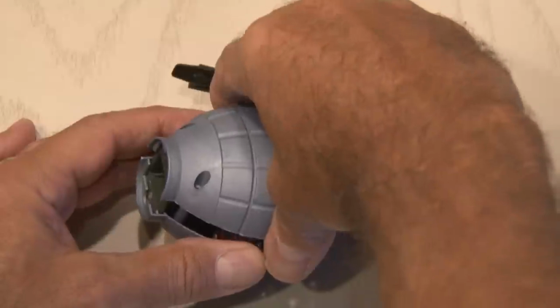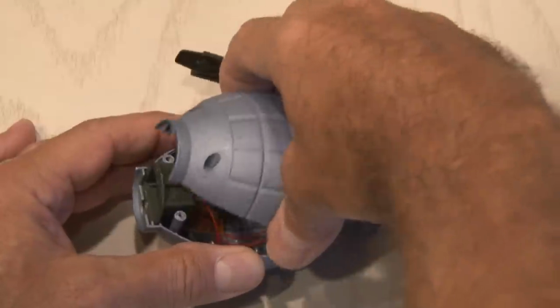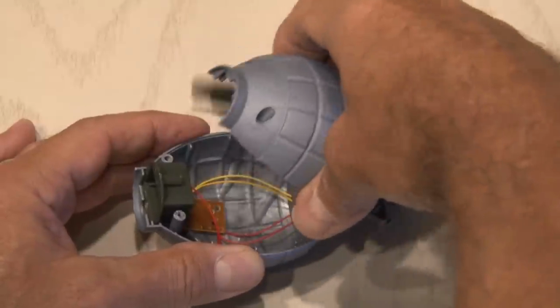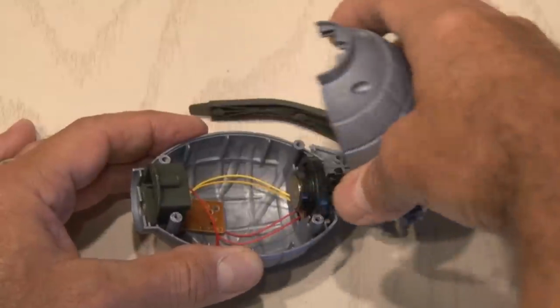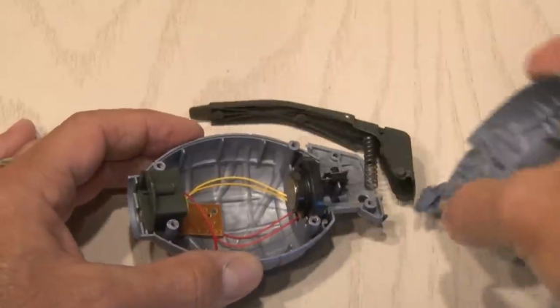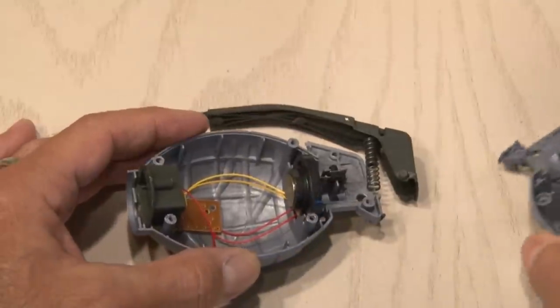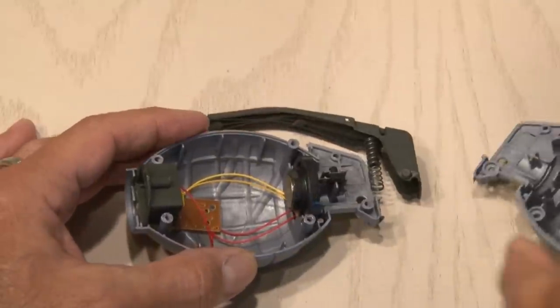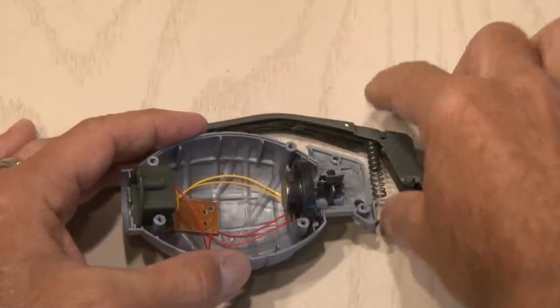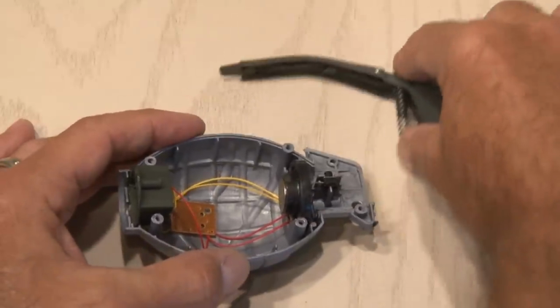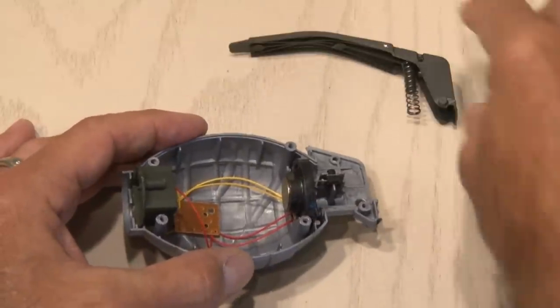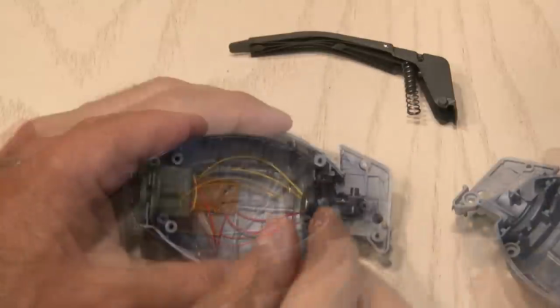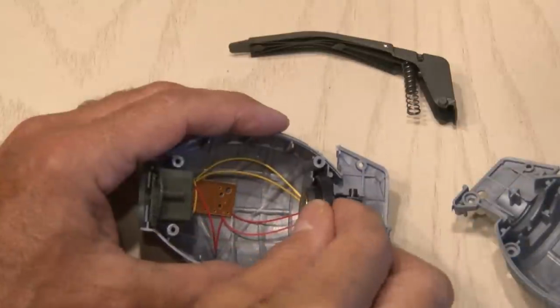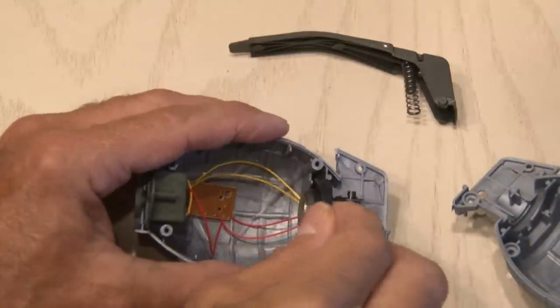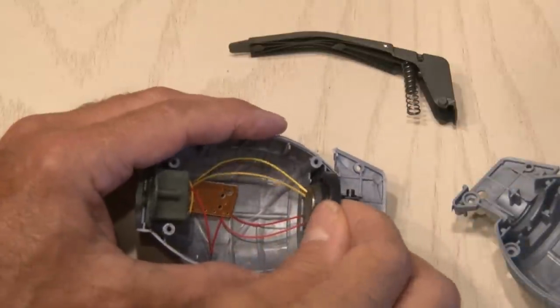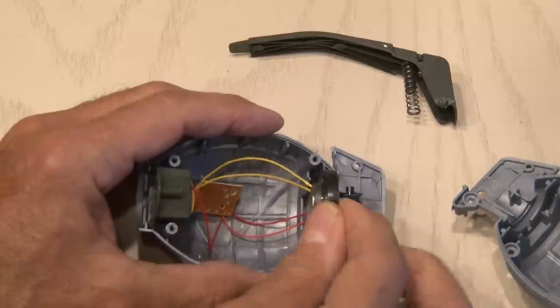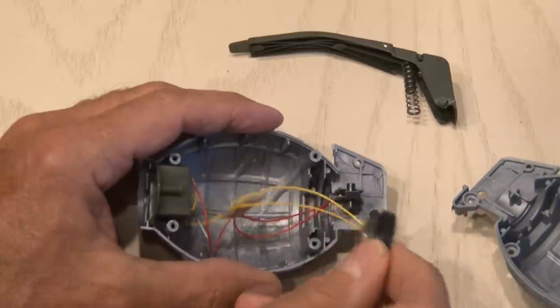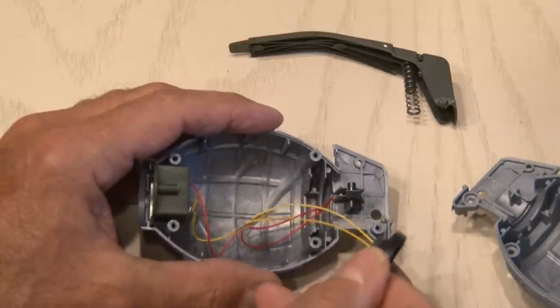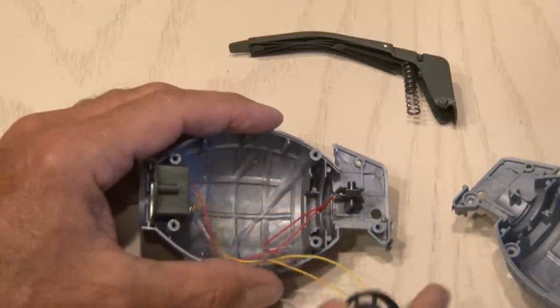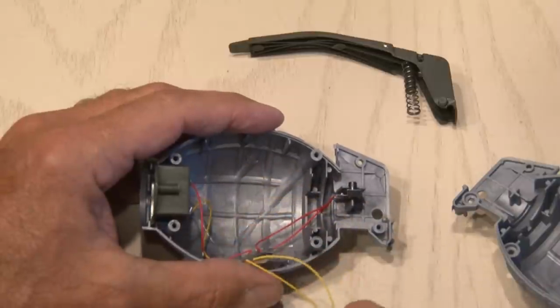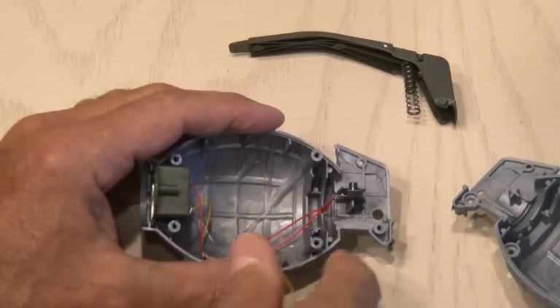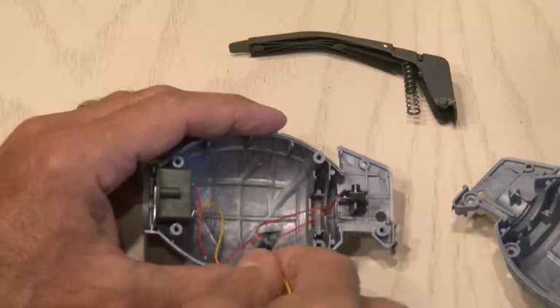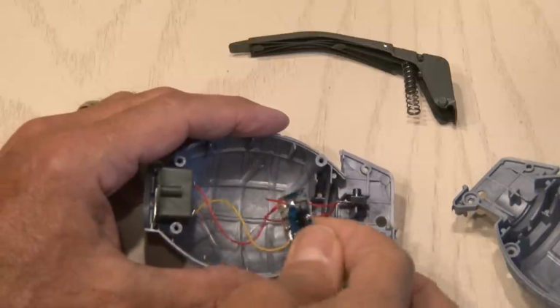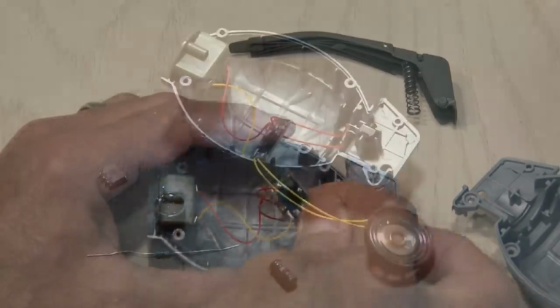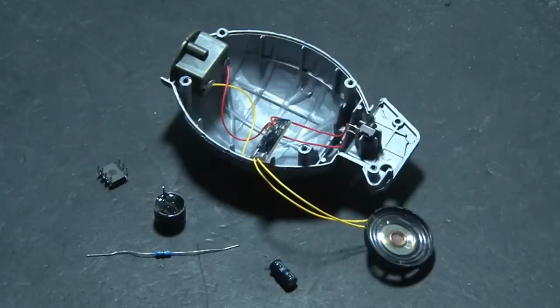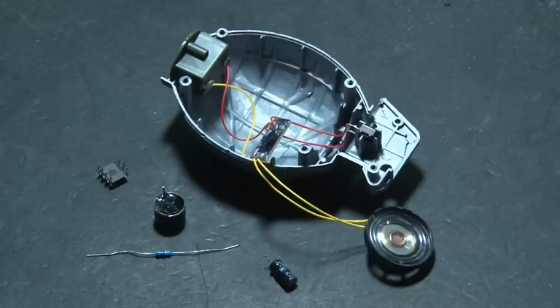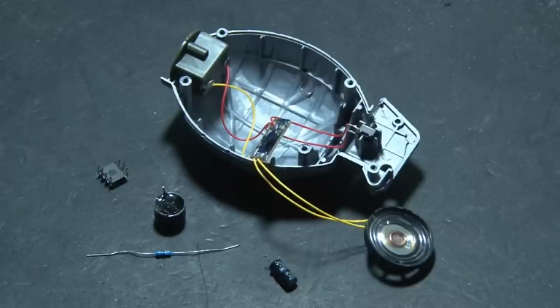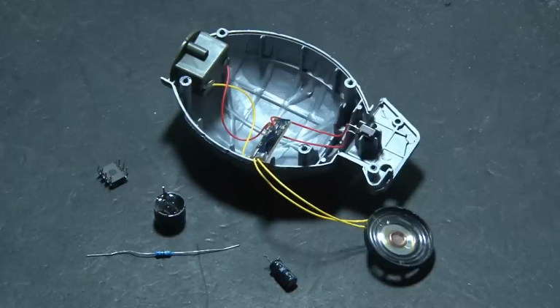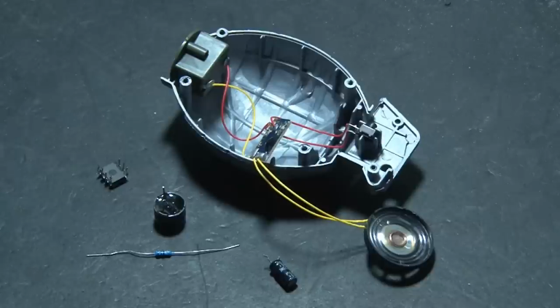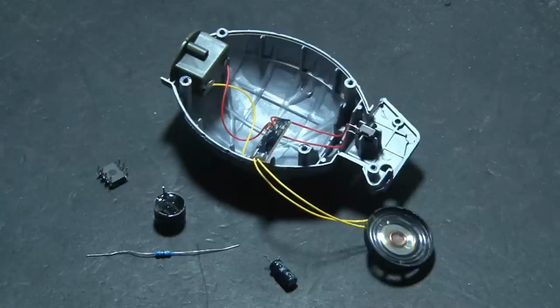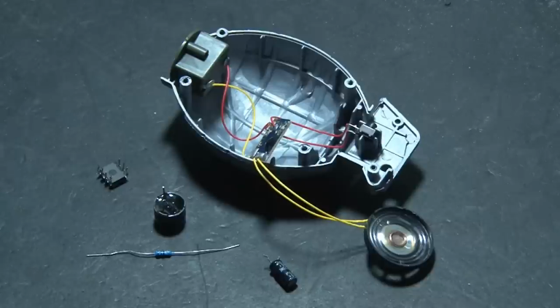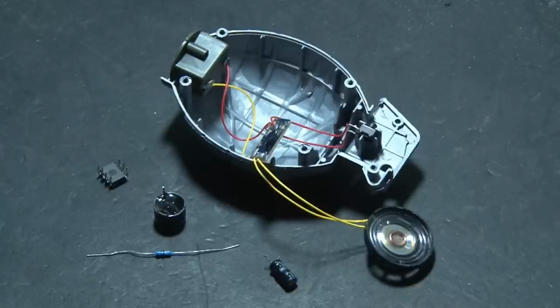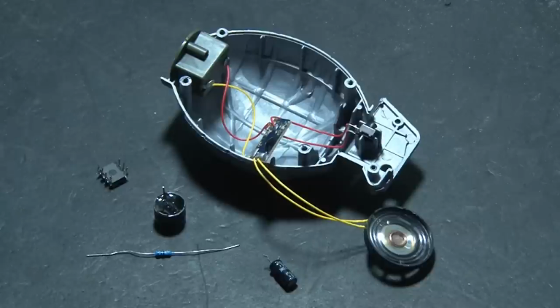Once you remove the cover, you'll see inside it's pretty basic. There's a small speaker, the little sound chip, the battery holder, and a switch. Now off to the workbench where we'll build this small circuit.